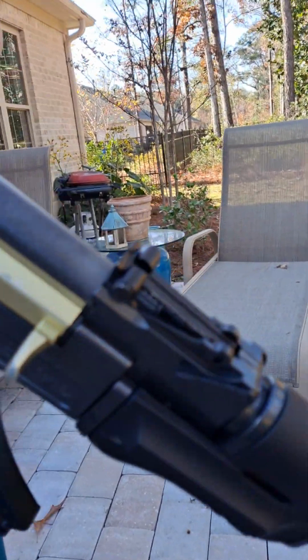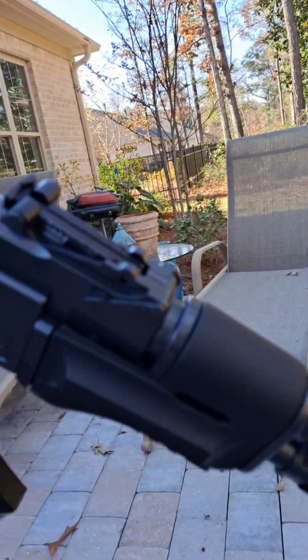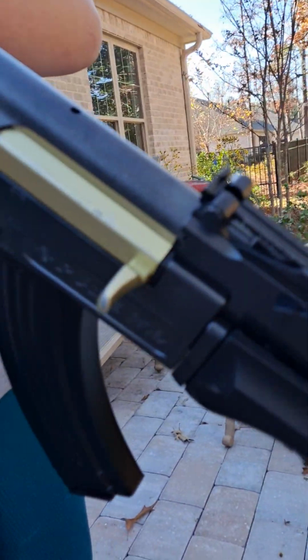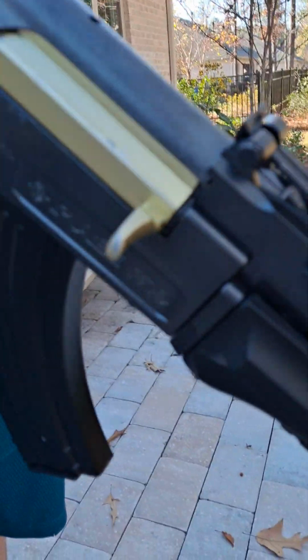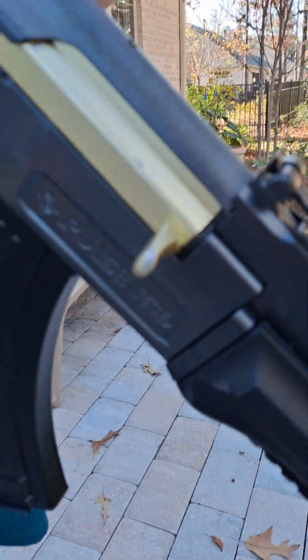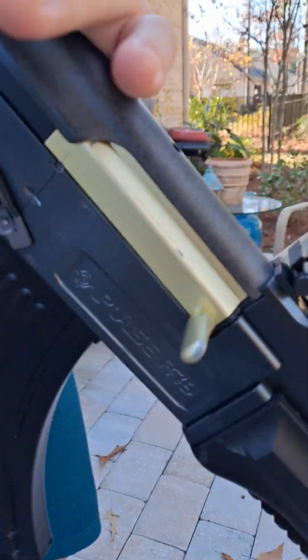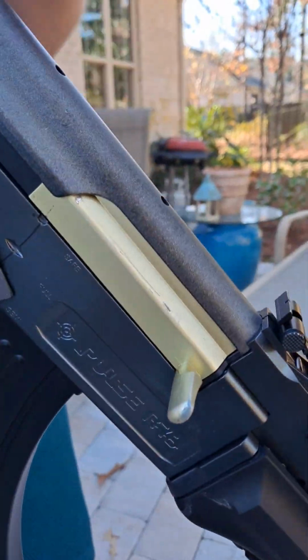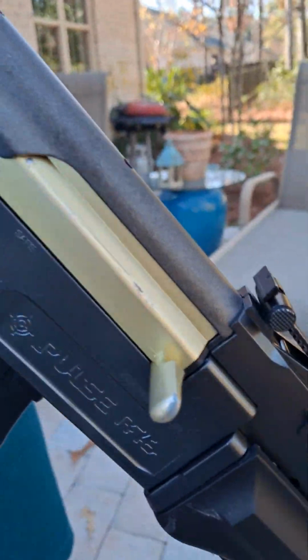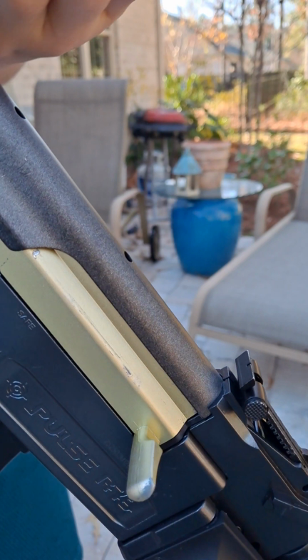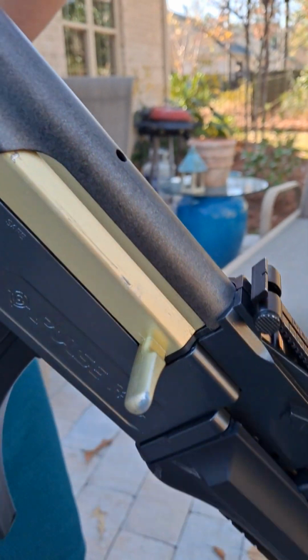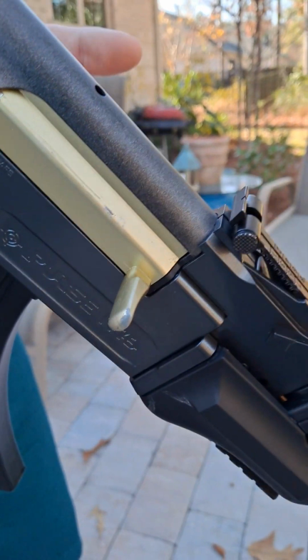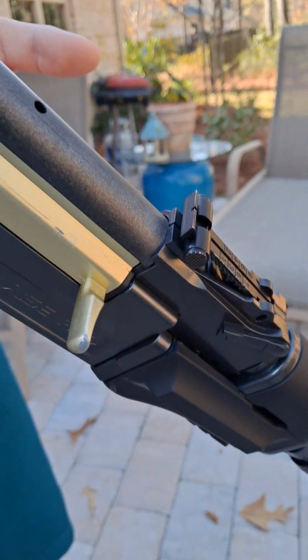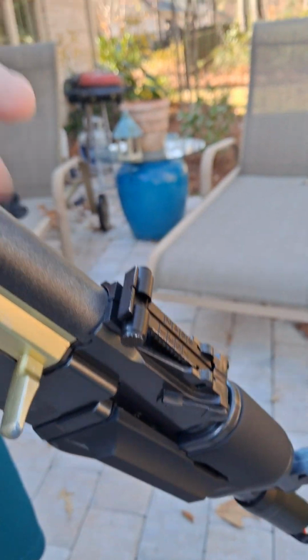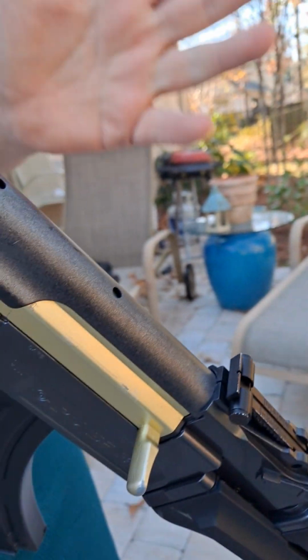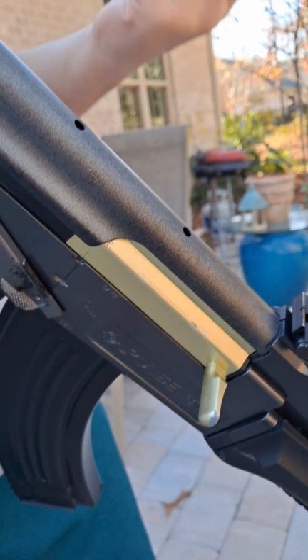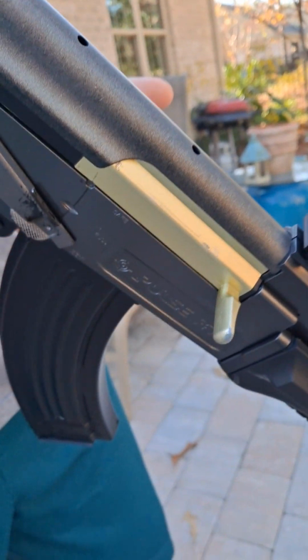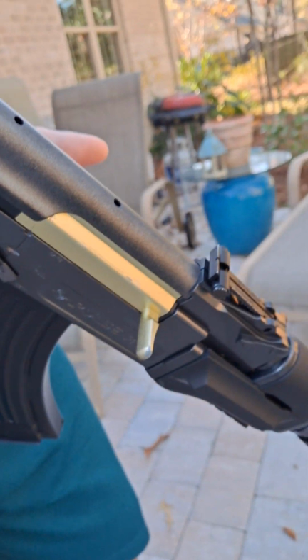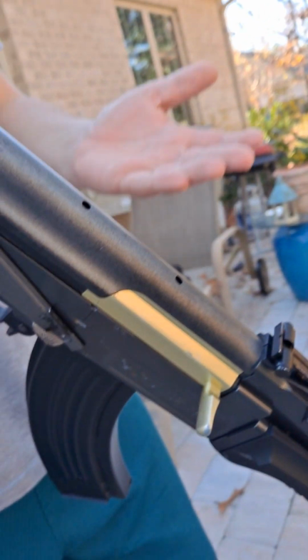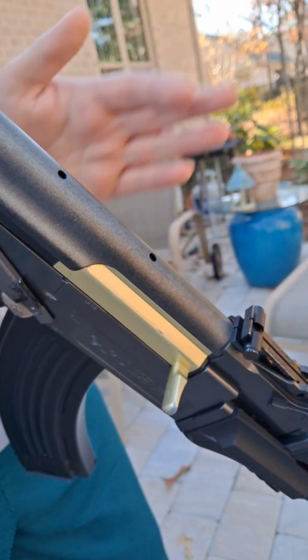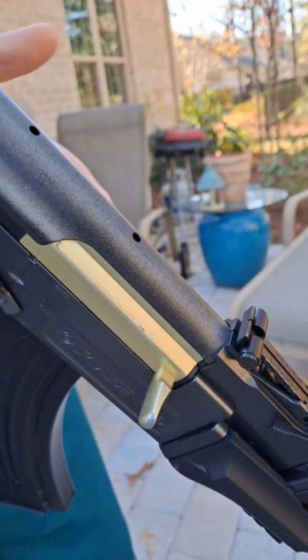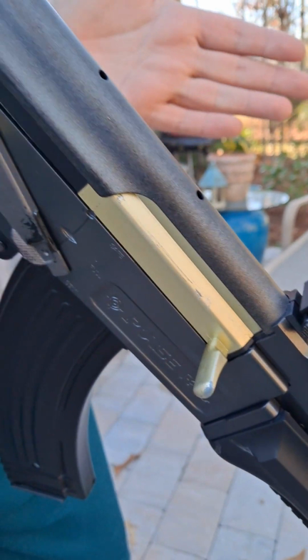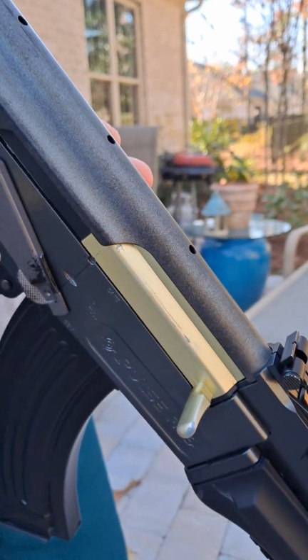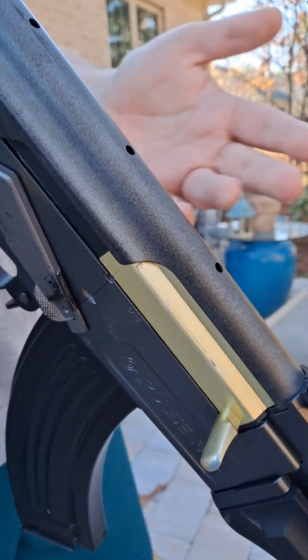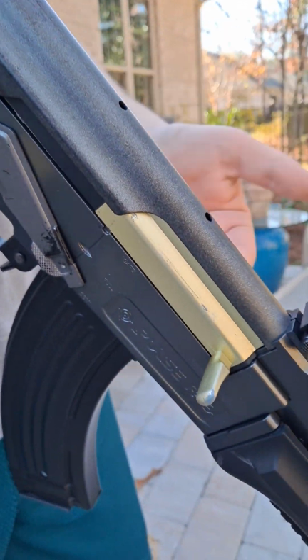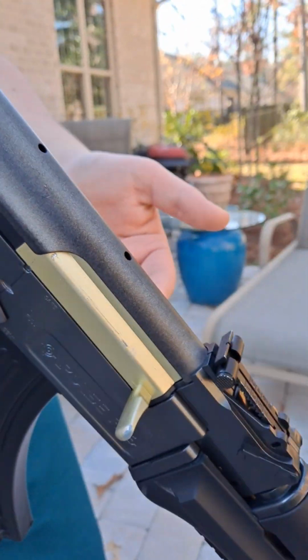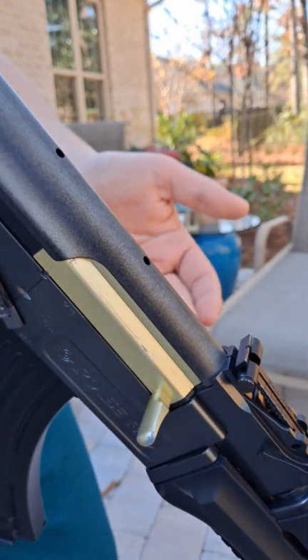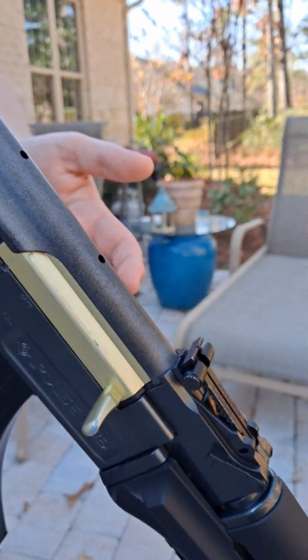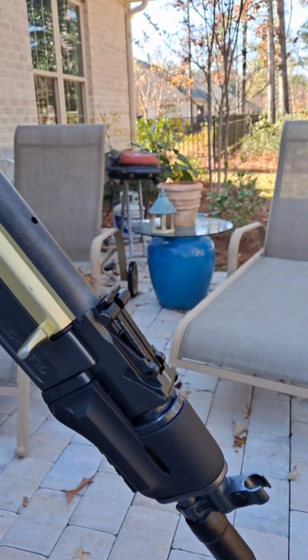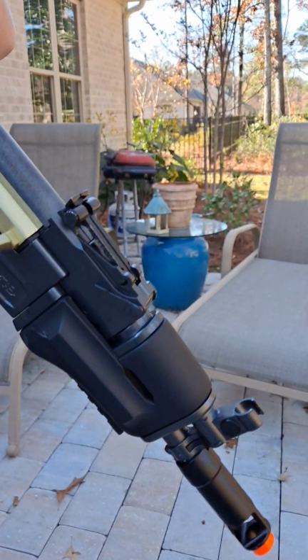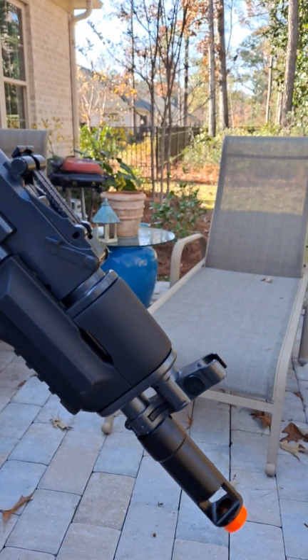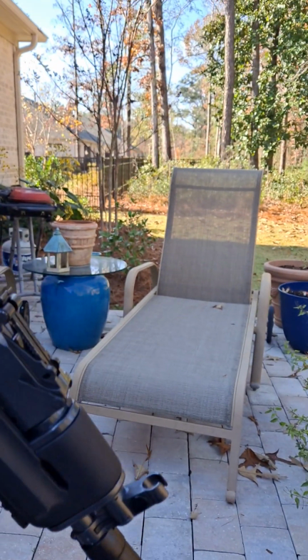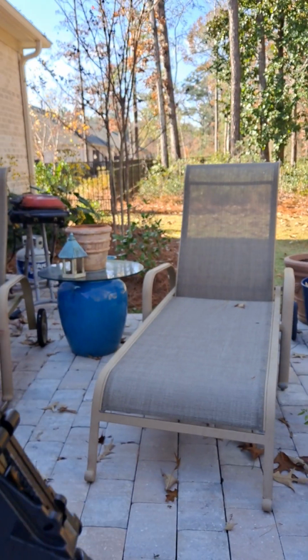I wouldn't recommend using this as a primary or putting any money into it. It's got a plastic gearbox, plastic gears, probably plastic piston, plastic teeth, probably plastic piston head. Everything in here I'm pretty sure is plastic.